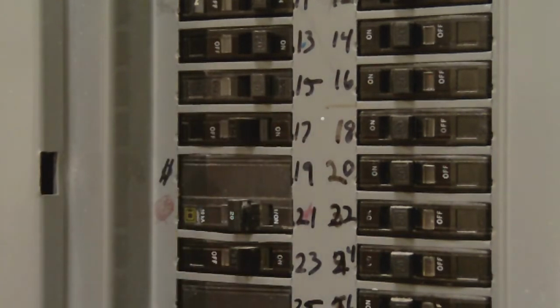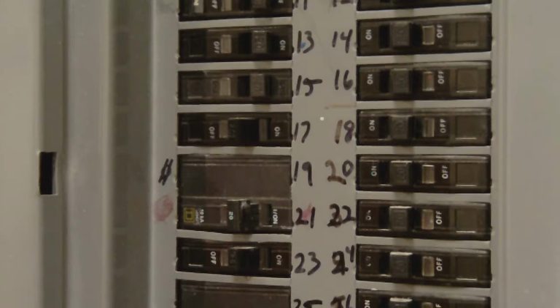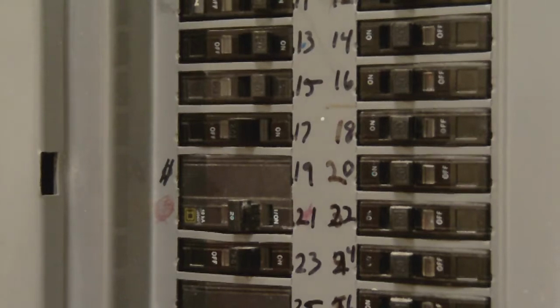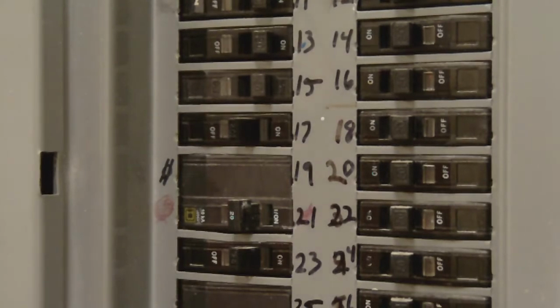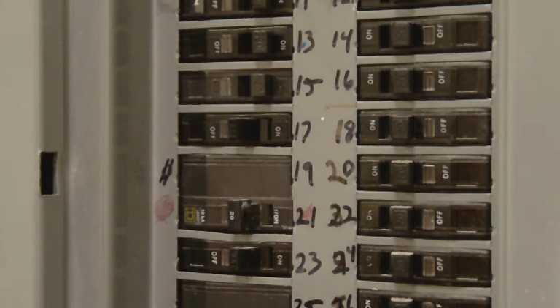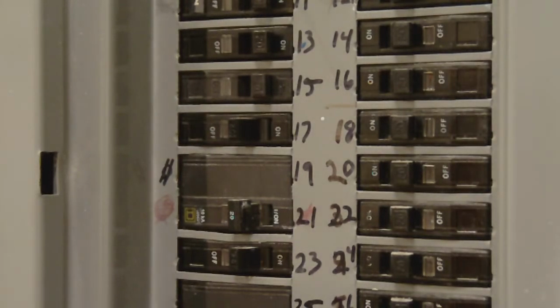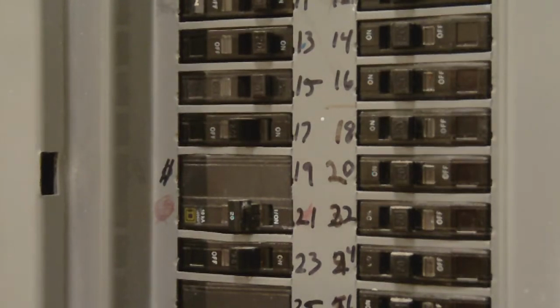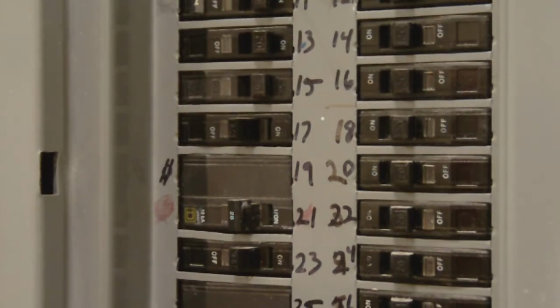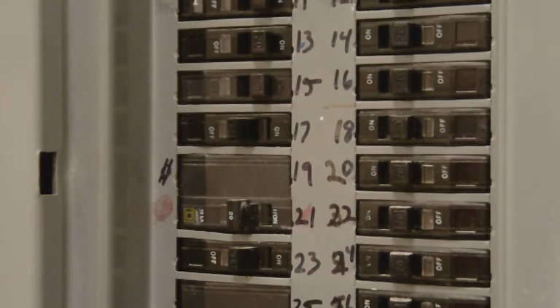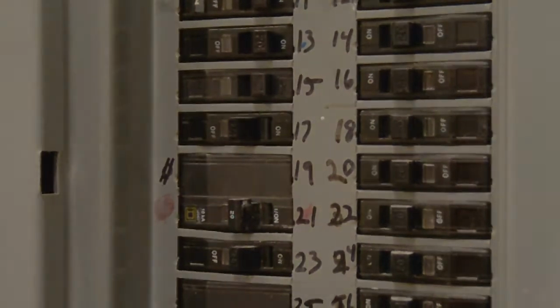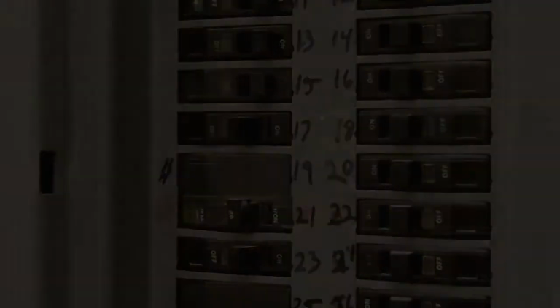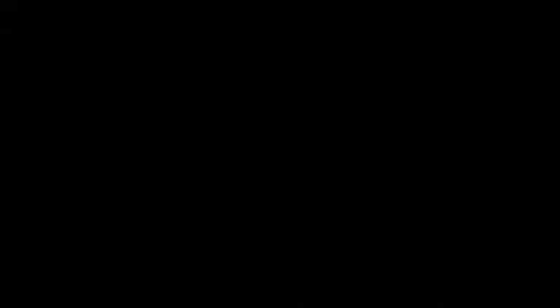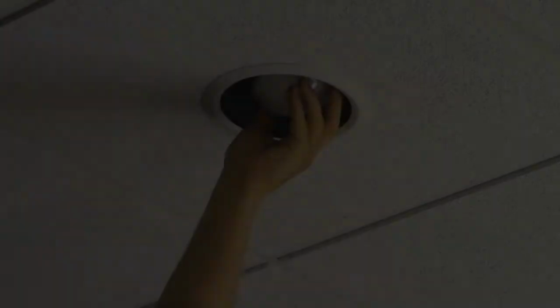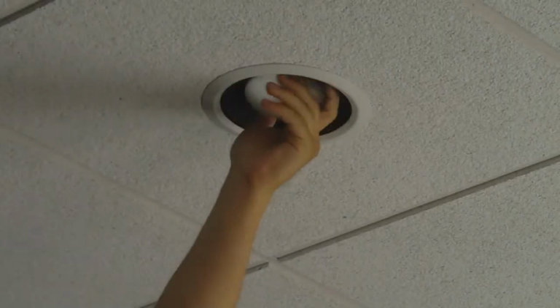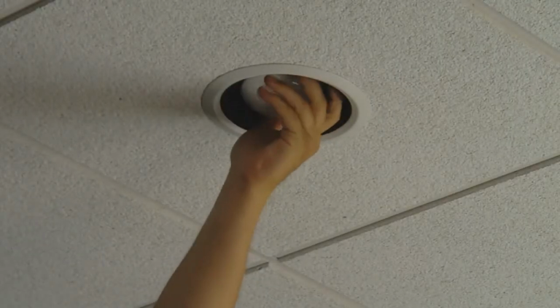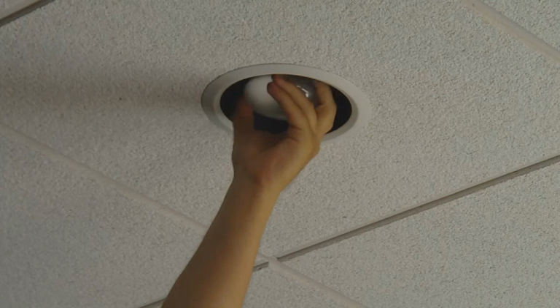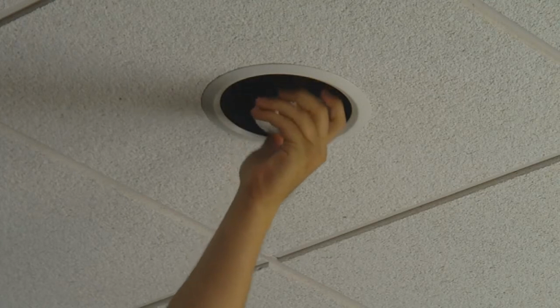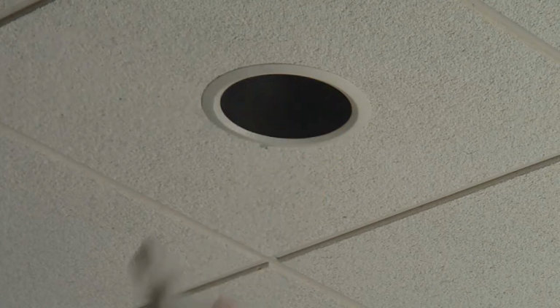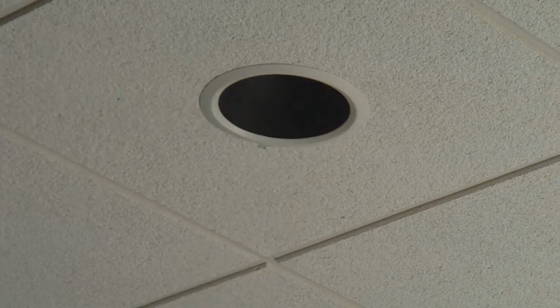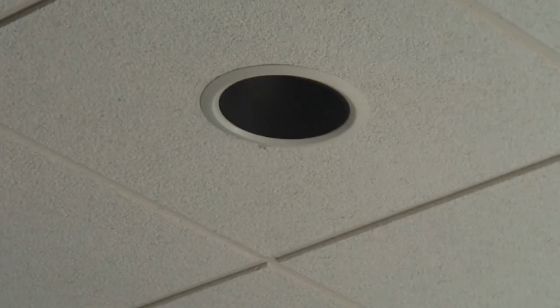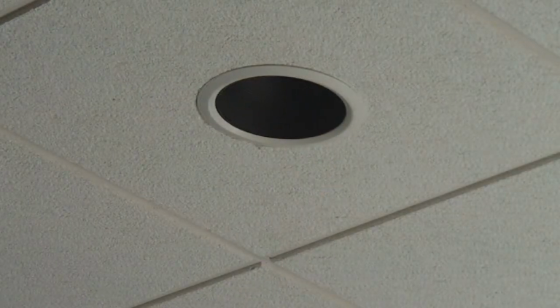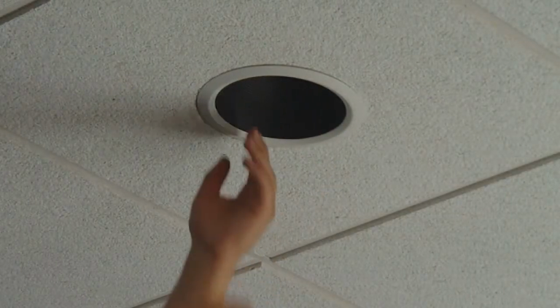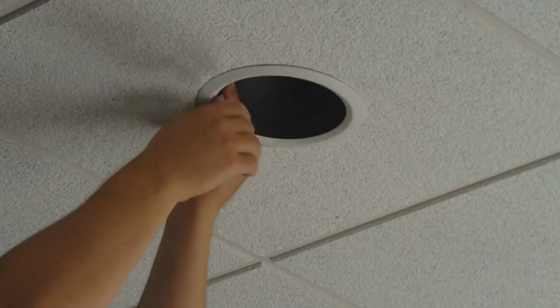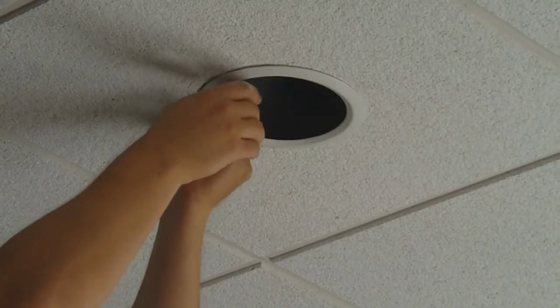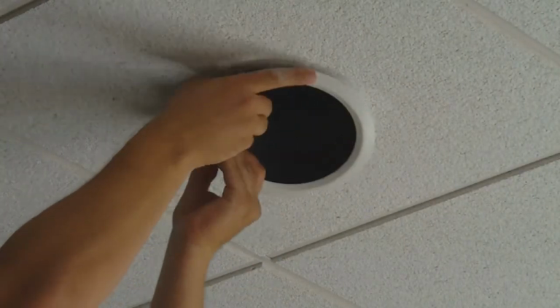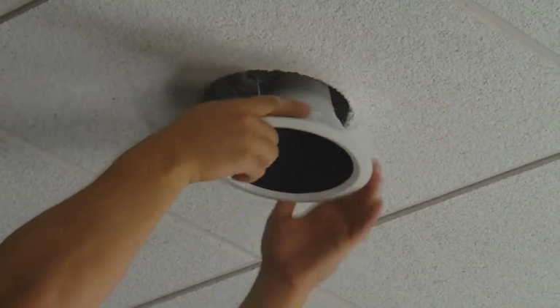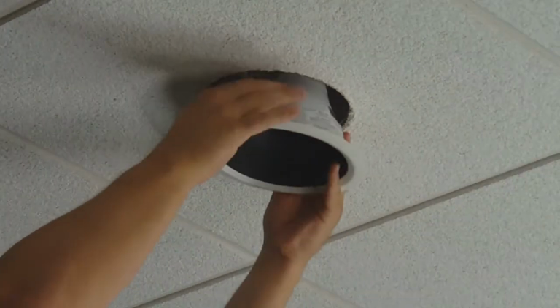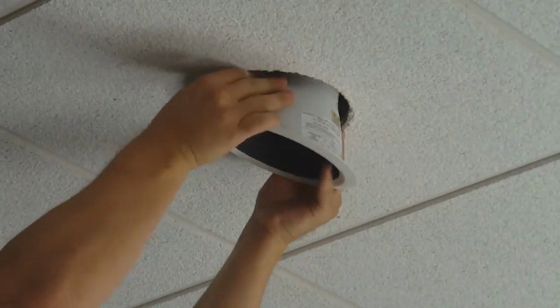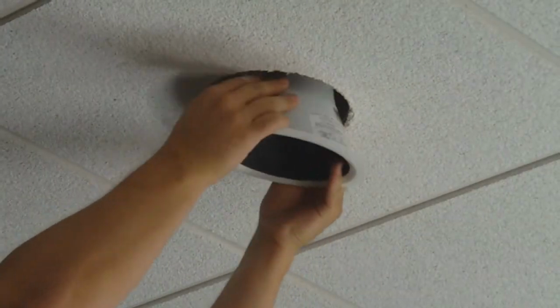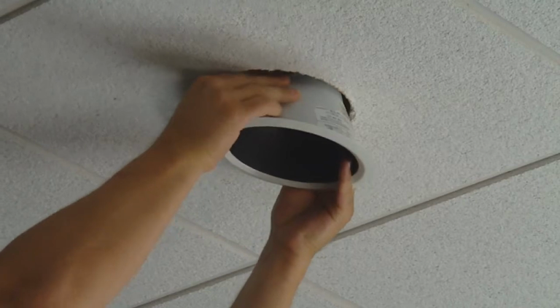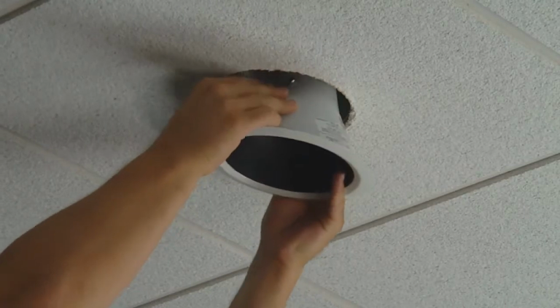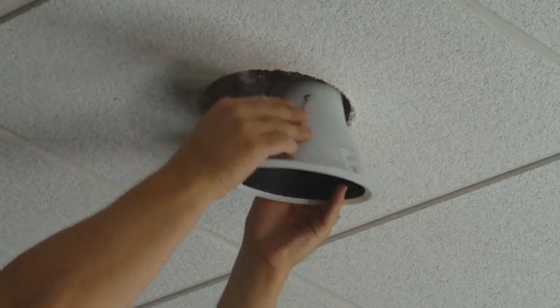Simply locate the proper circuit breaker and flip the switch off. Now we are ready to remove the lamp and housing in order to free up the socket, which may or may not be connected to a plate or bracket.